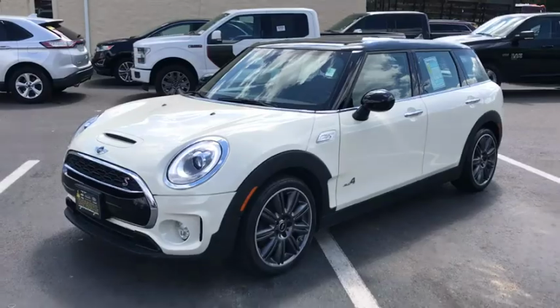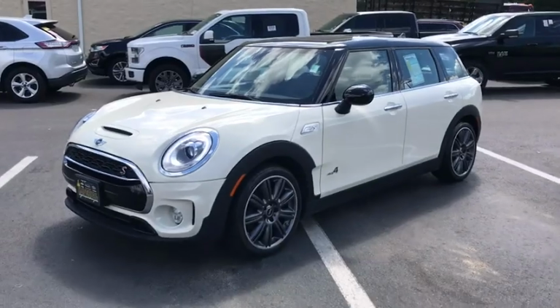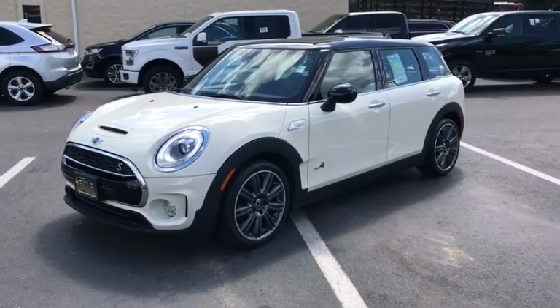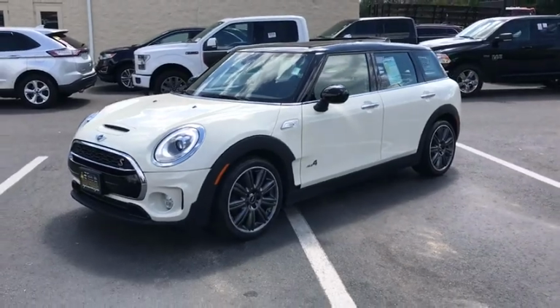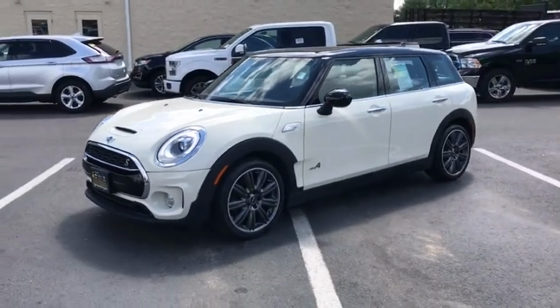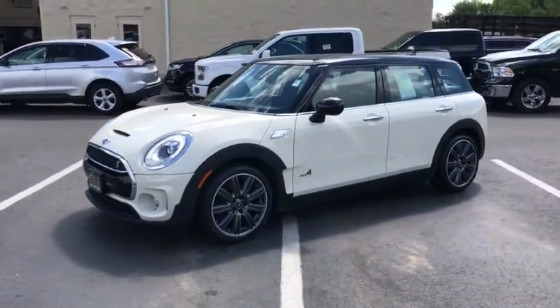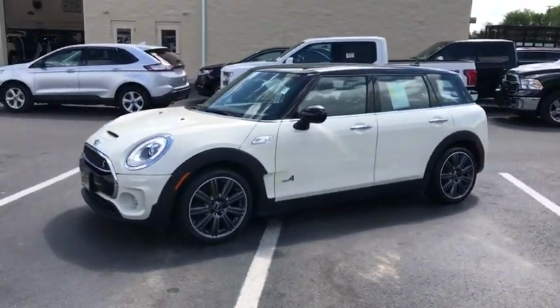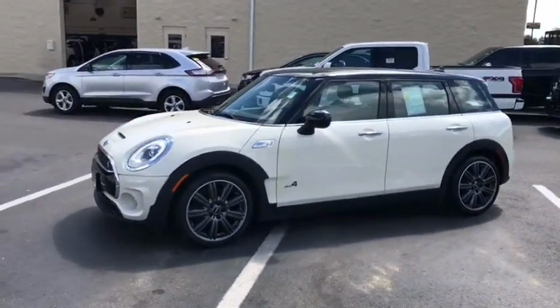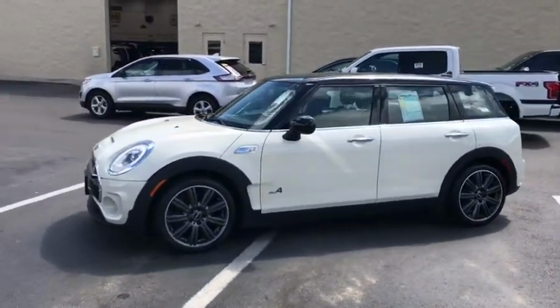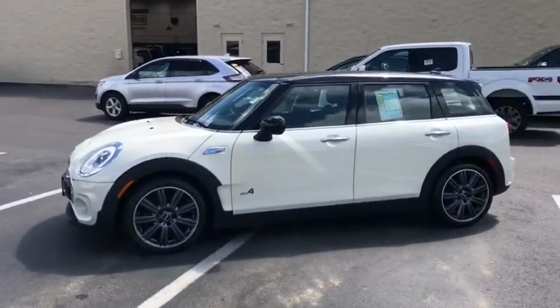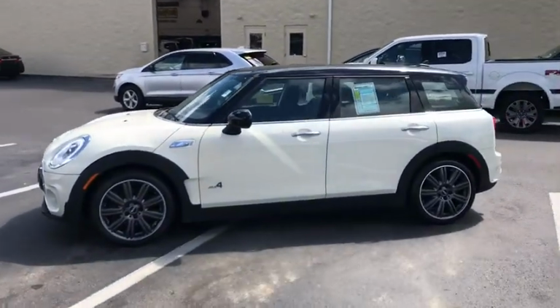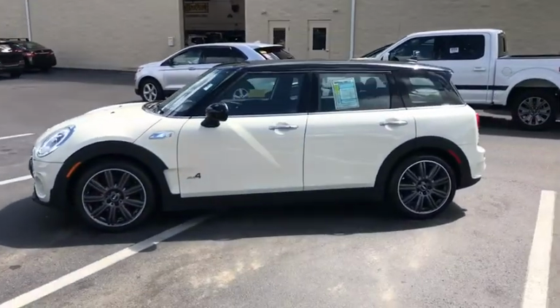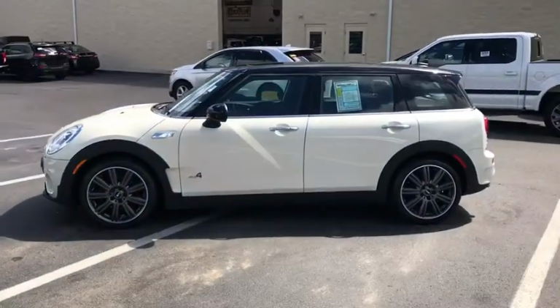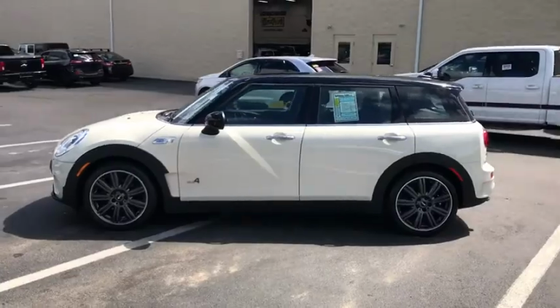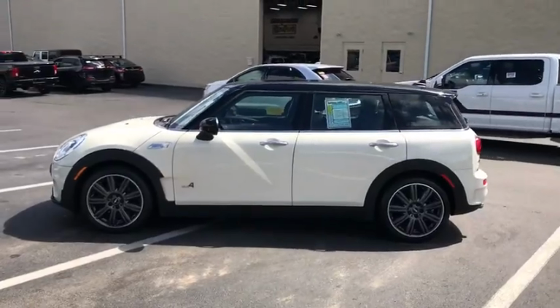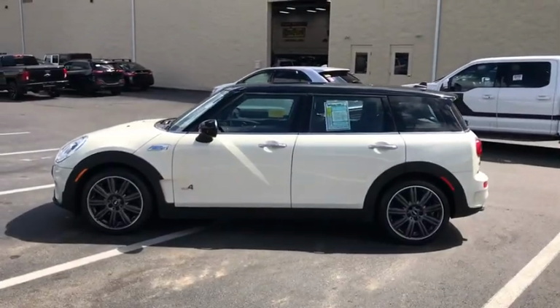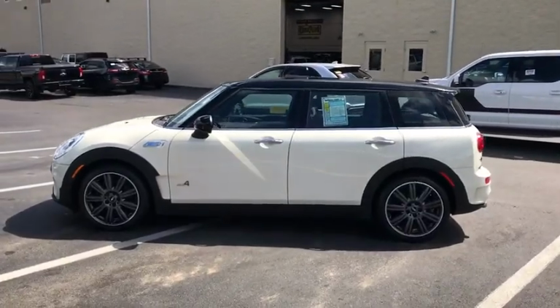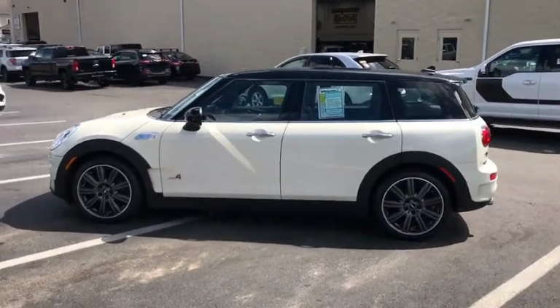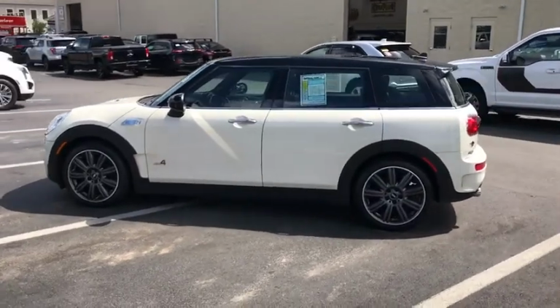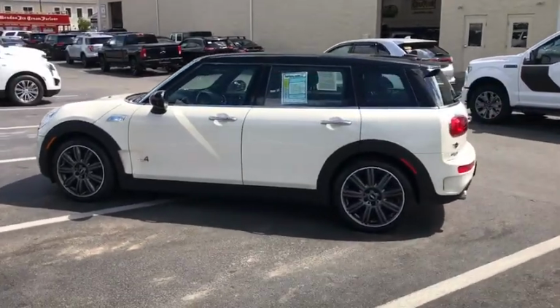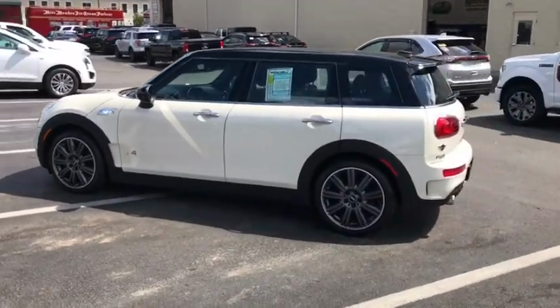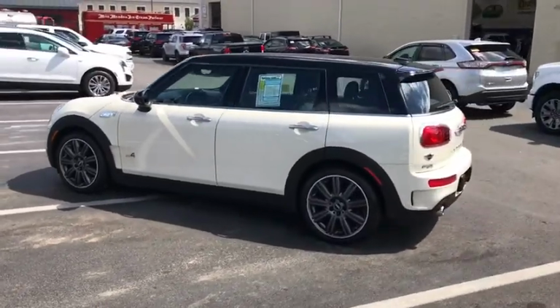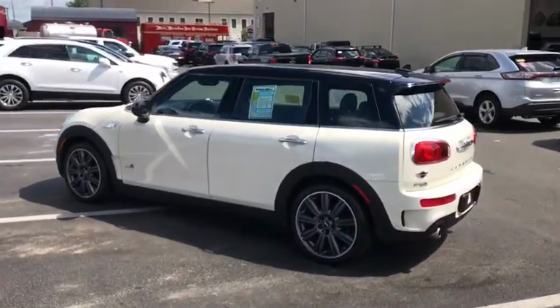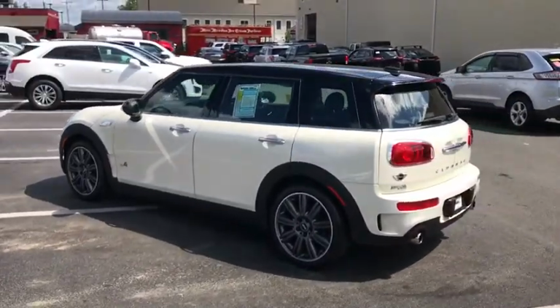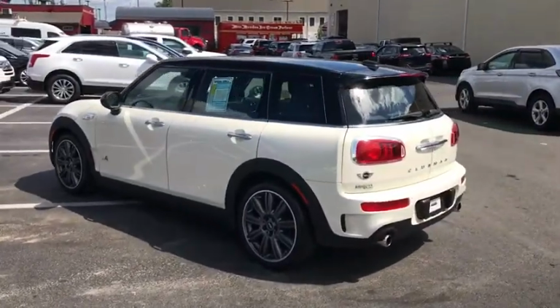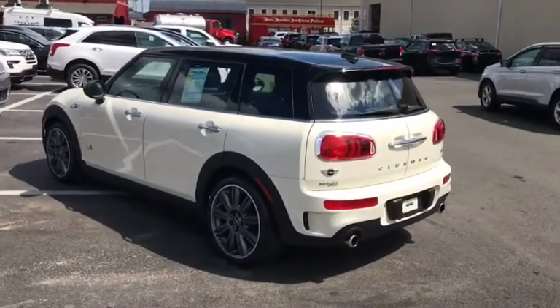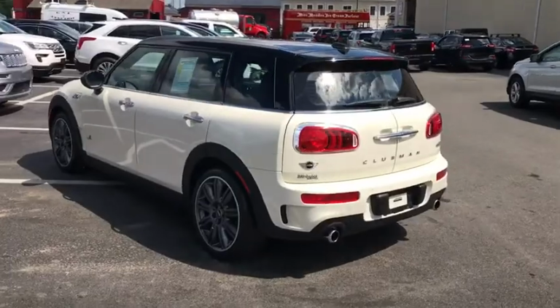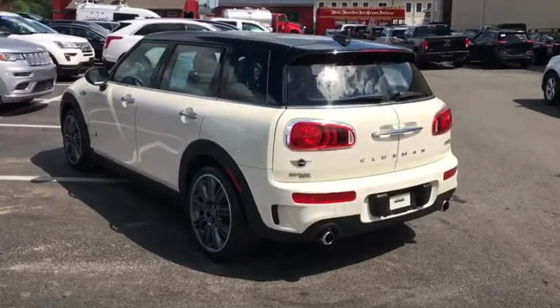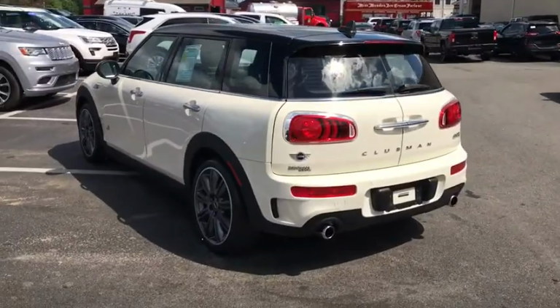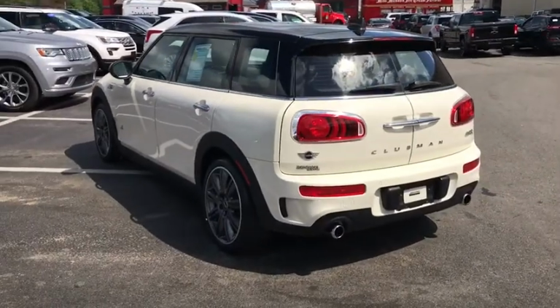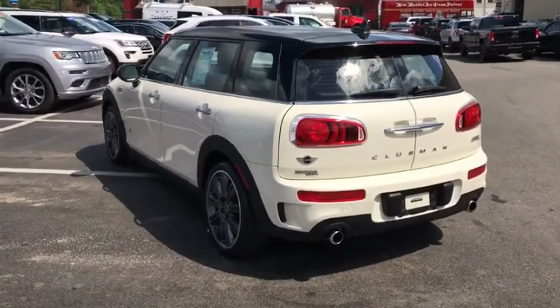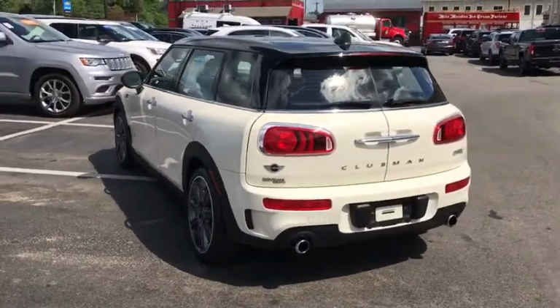The 2017 Mini Cooper. Agile handling and quick, precise steering make the Mini Cooper lots of fun to drive. The cabin is roomy with plenty of front leg room. This vehicle has less than 40,000 miles.